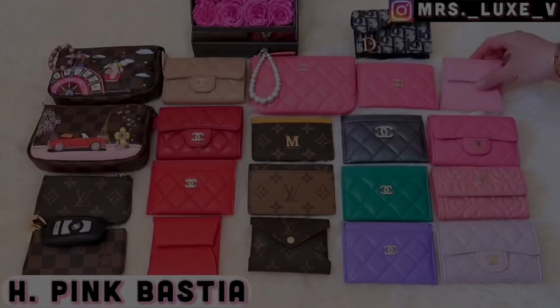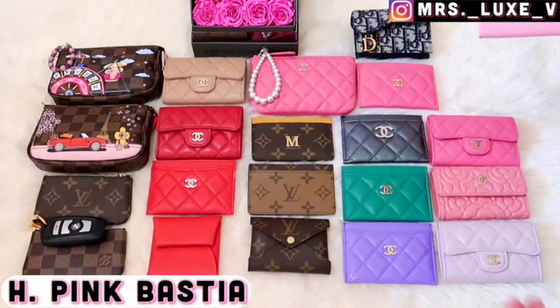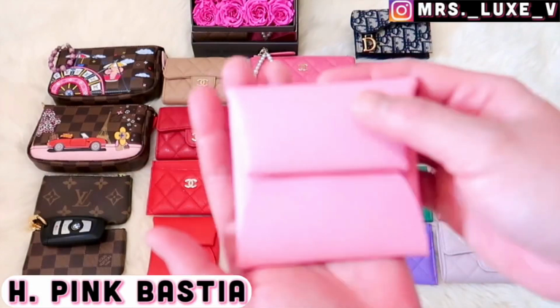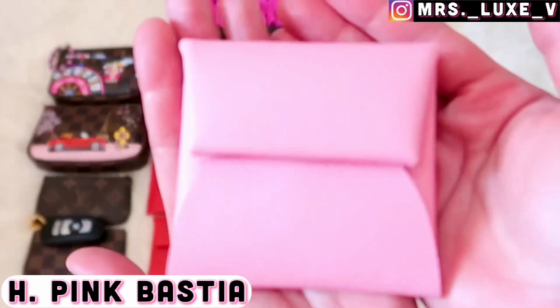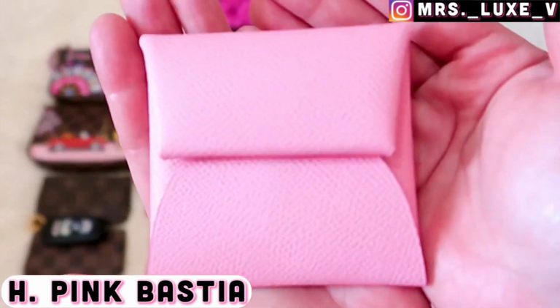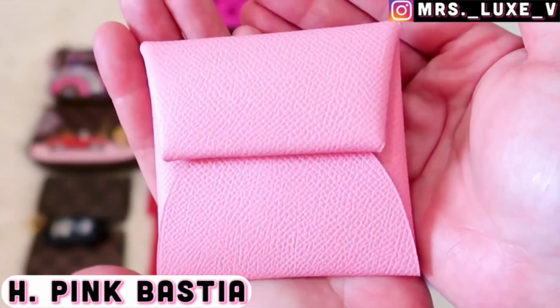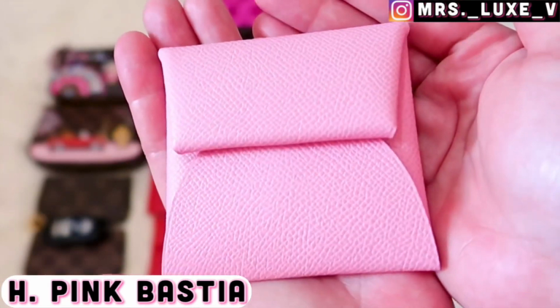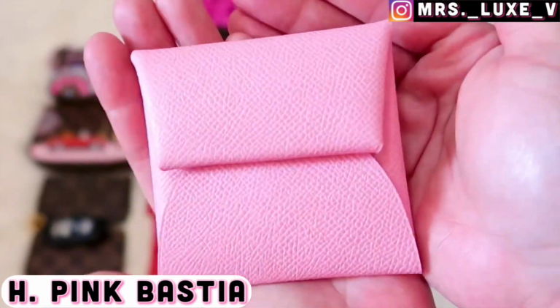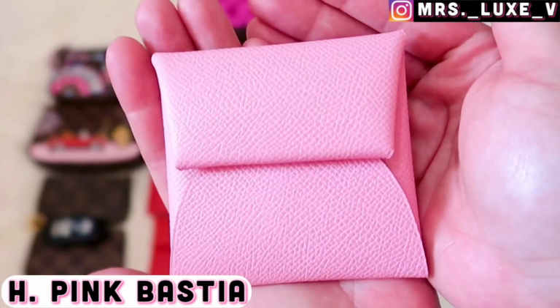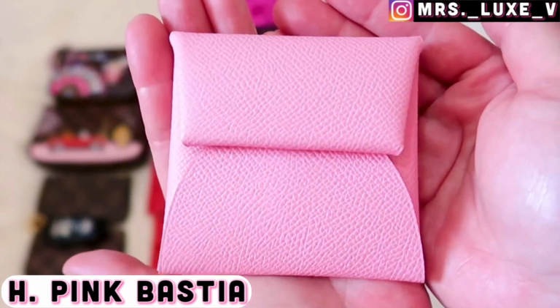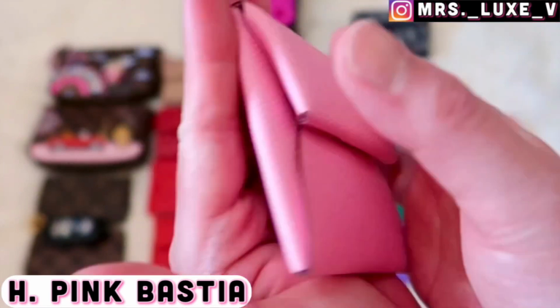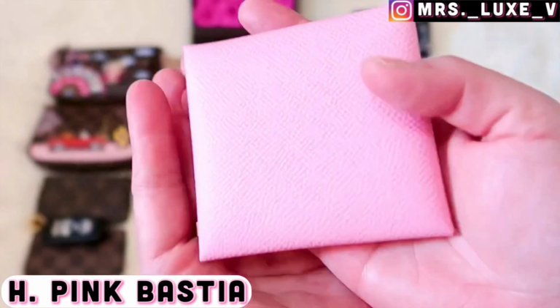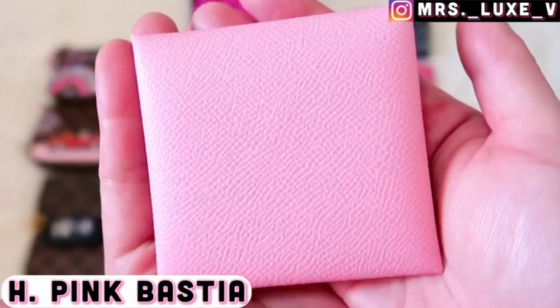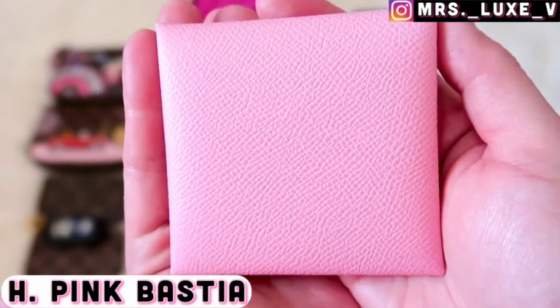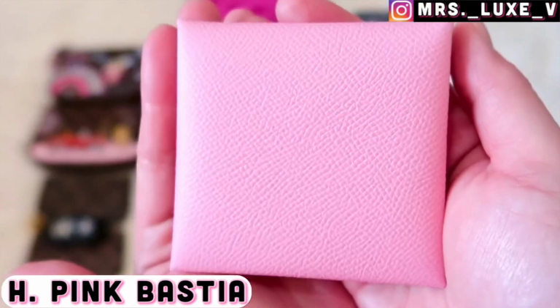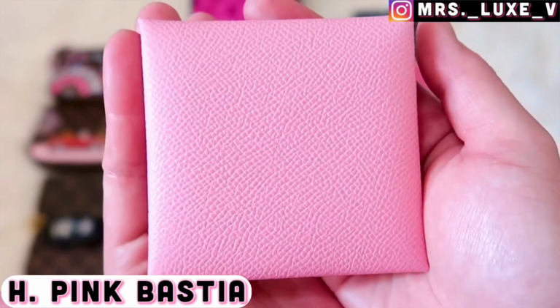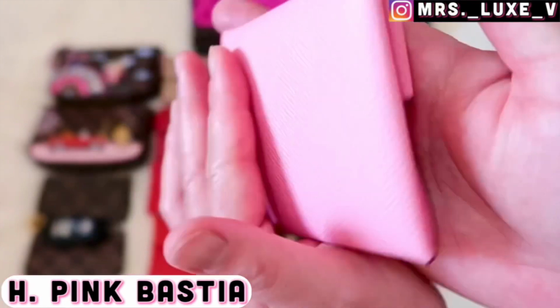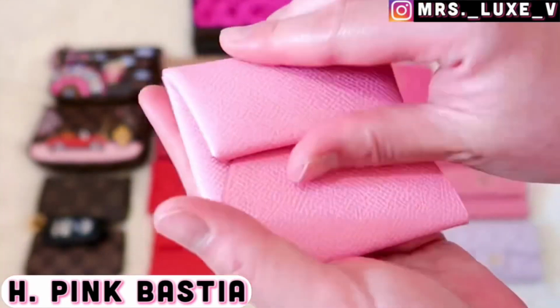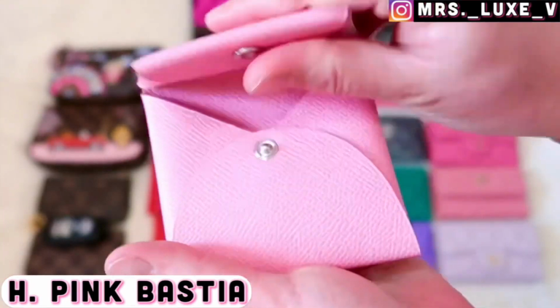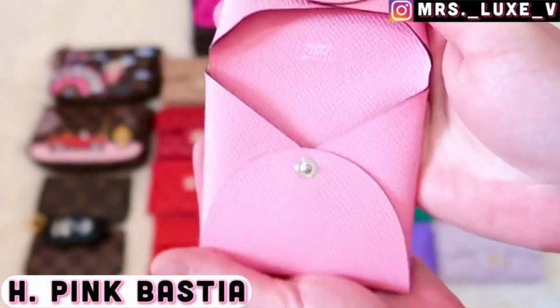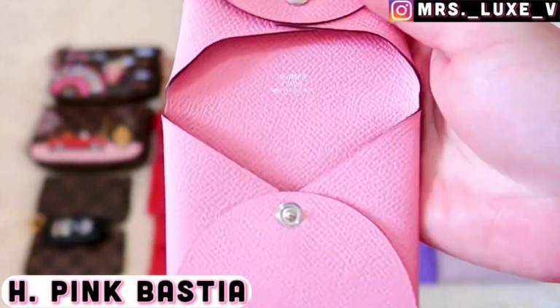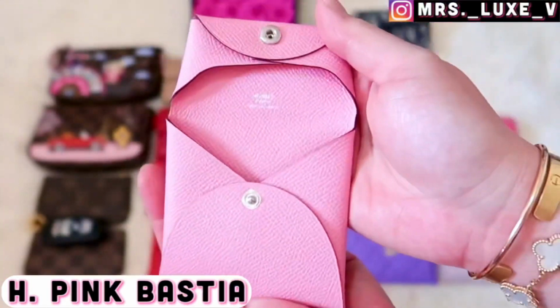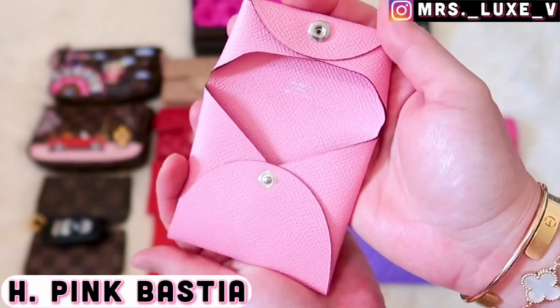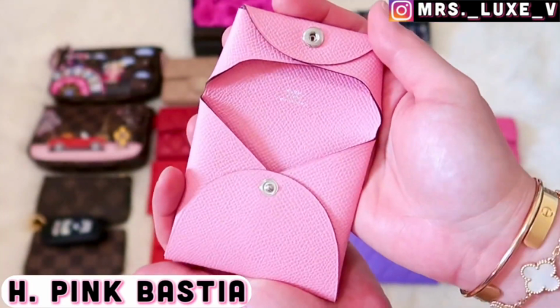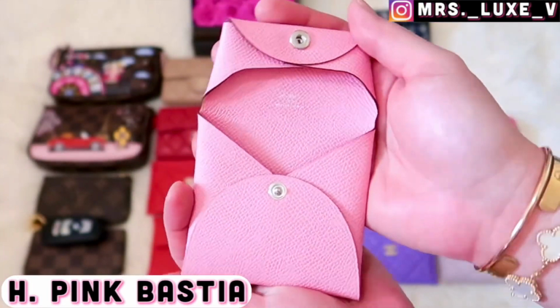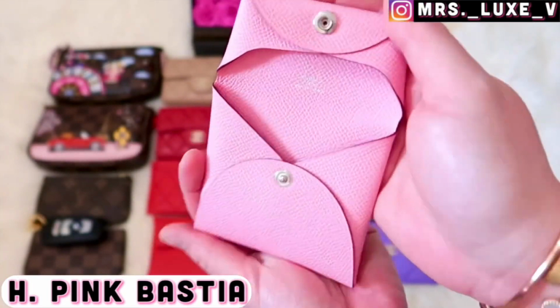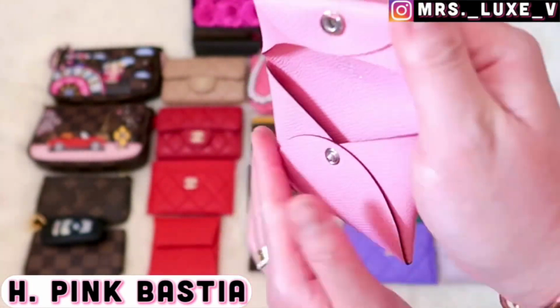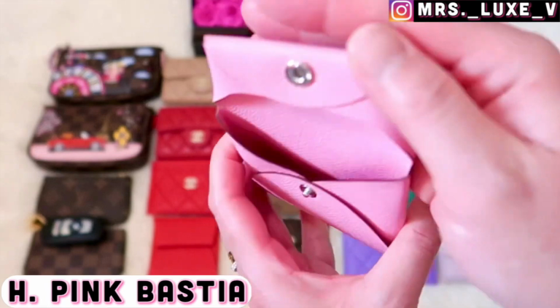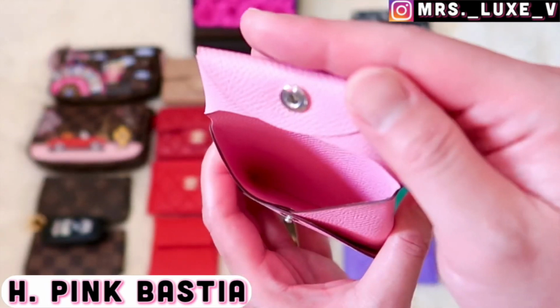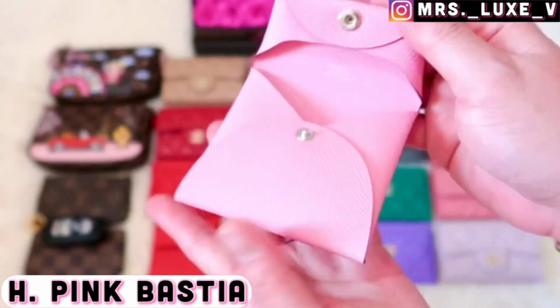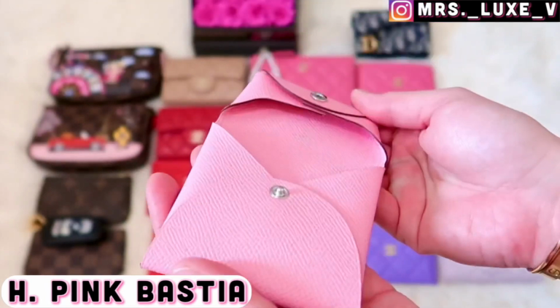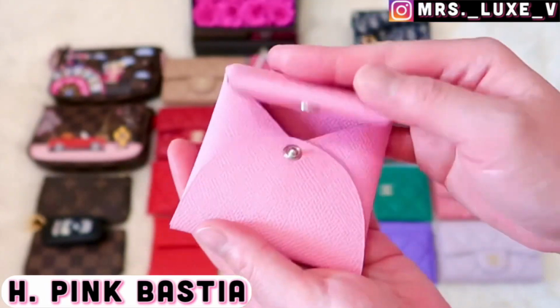This is my Hermès Bastia coin purse in pink epsom calfskin leather with a palladium snap closure. I haven't used this coin purse yet, but I'm sure I can utilize this item in so many ways.